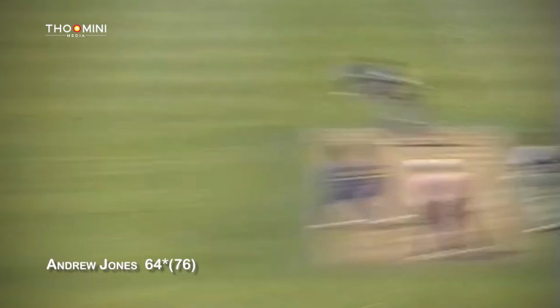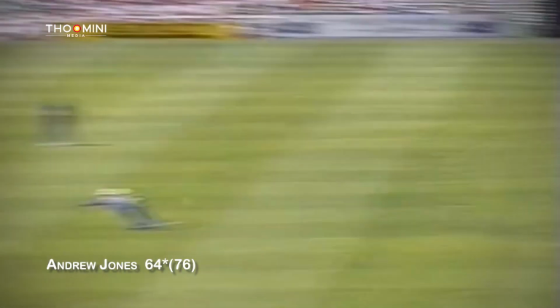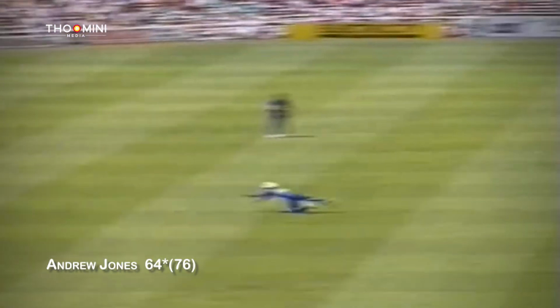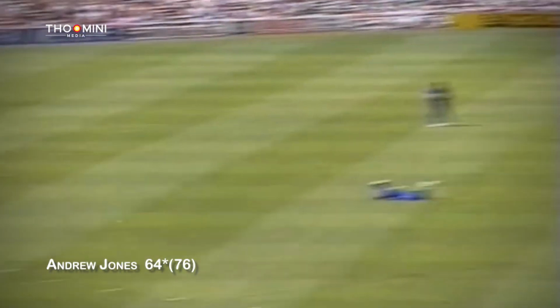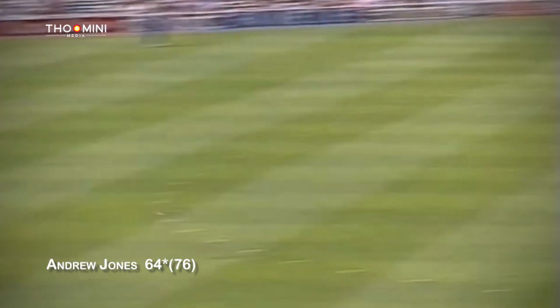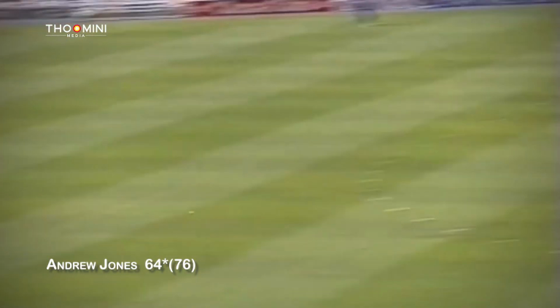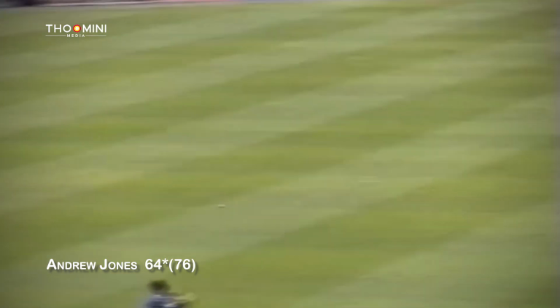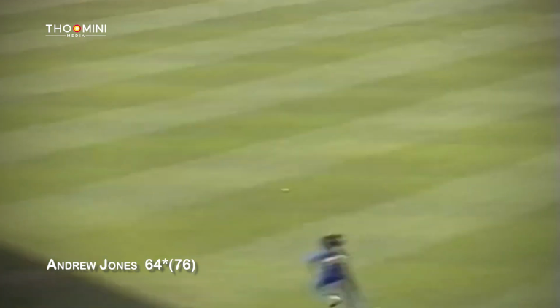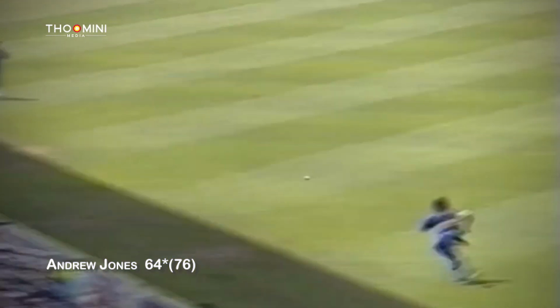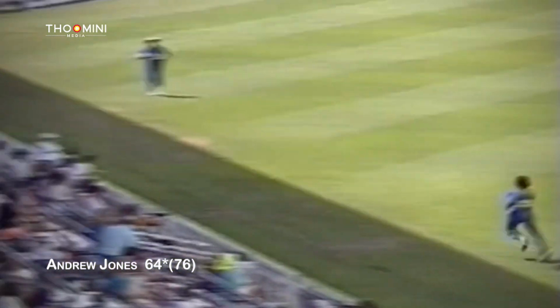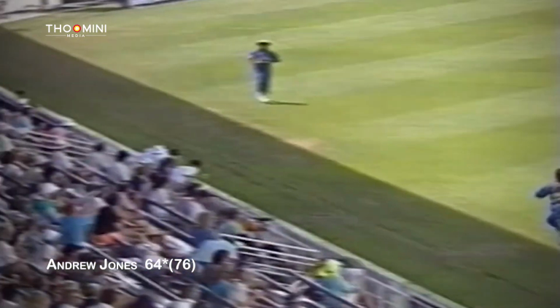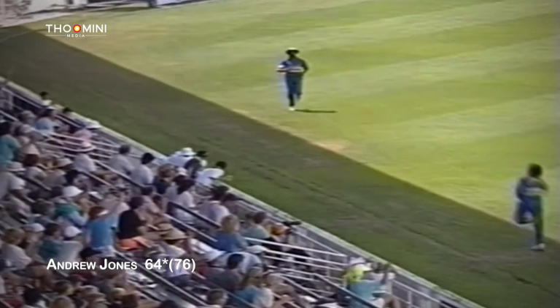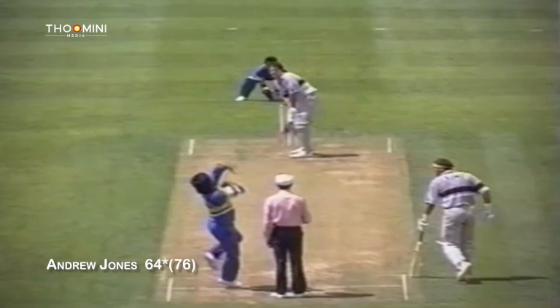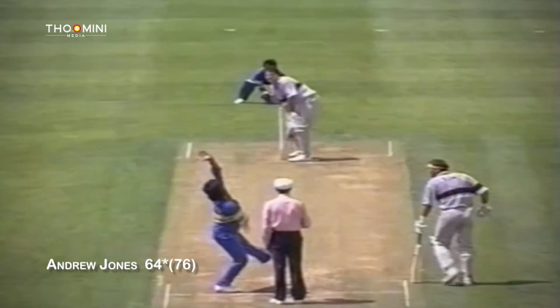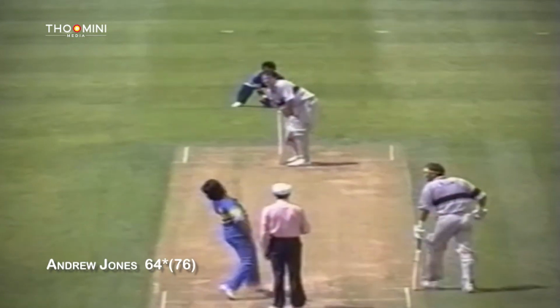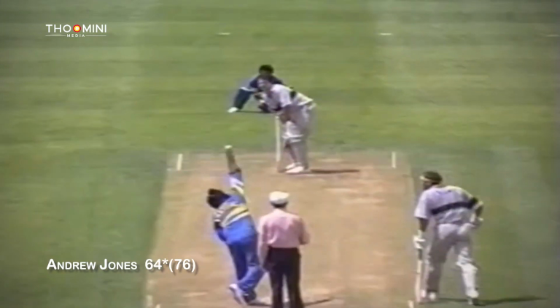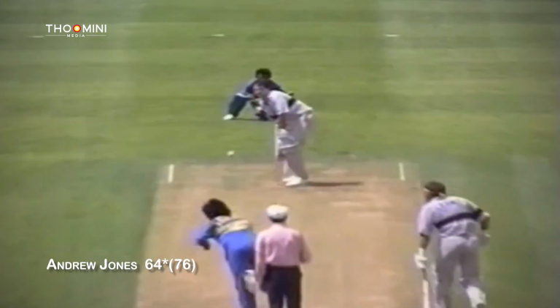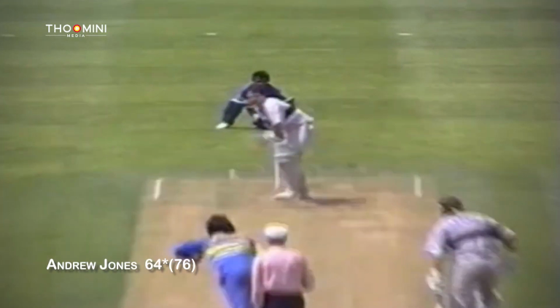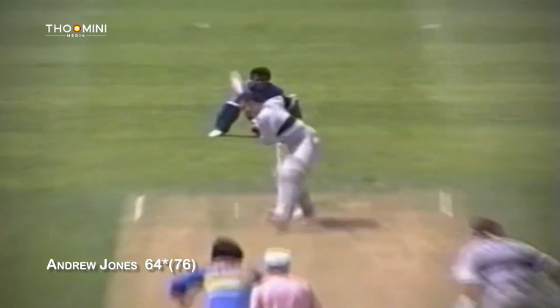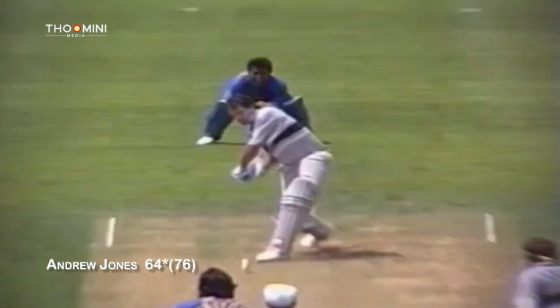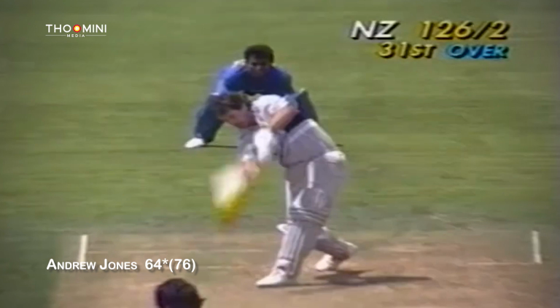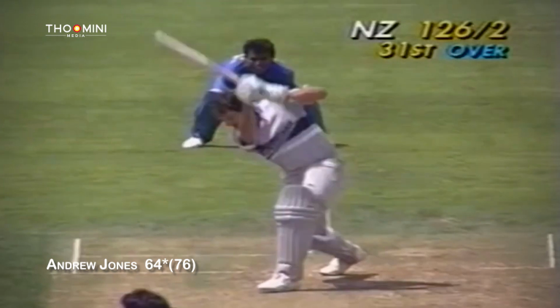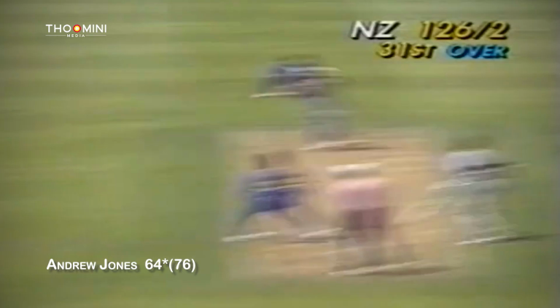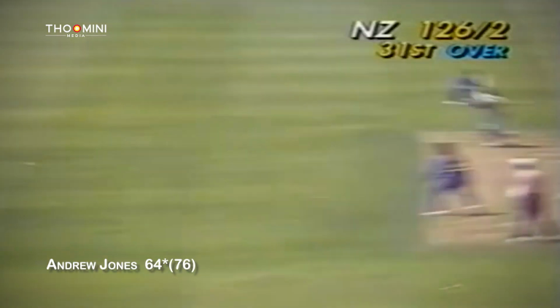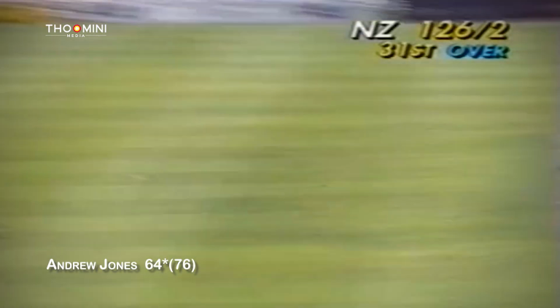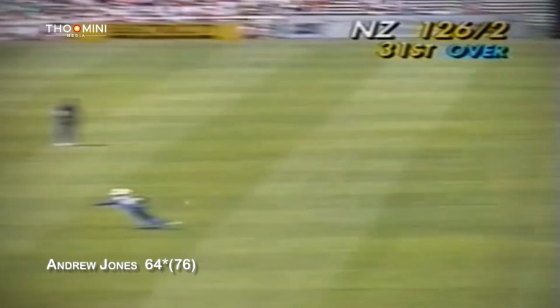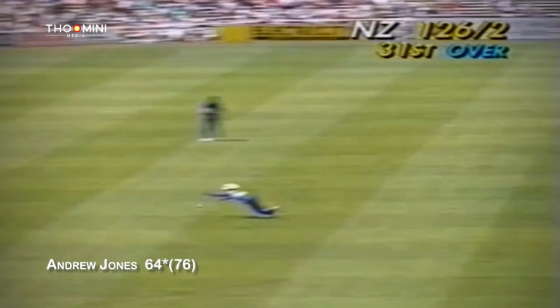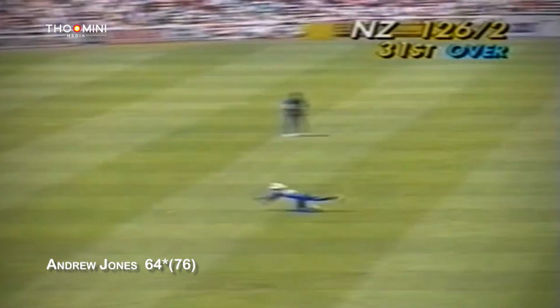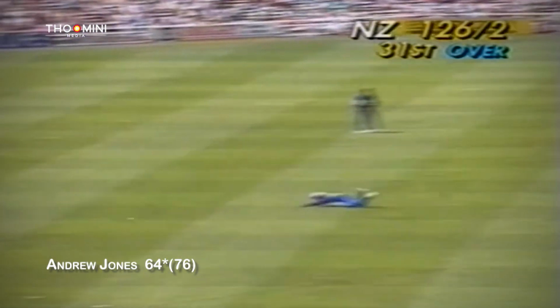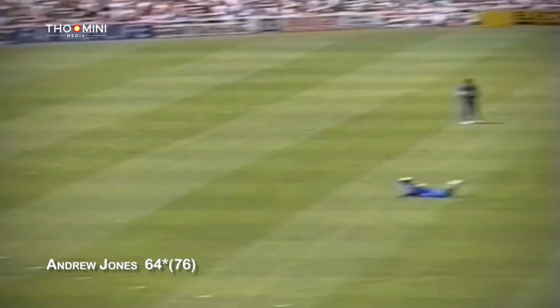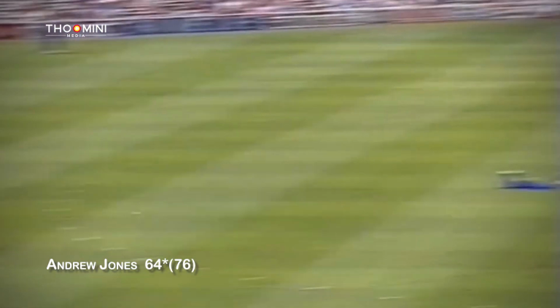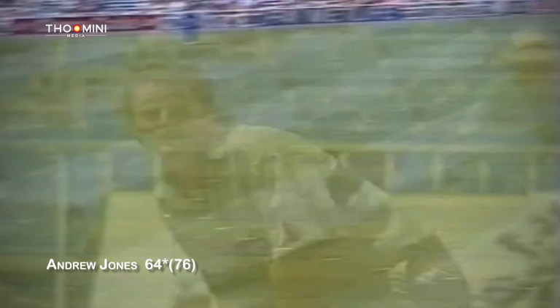That's more like it — a lovely, beautiful stroke. The flags wave and the crowd cheers as Andrew Jones hits his first boundary.